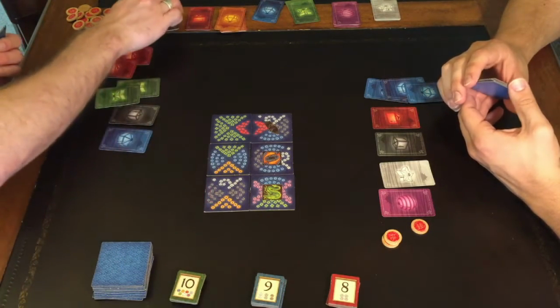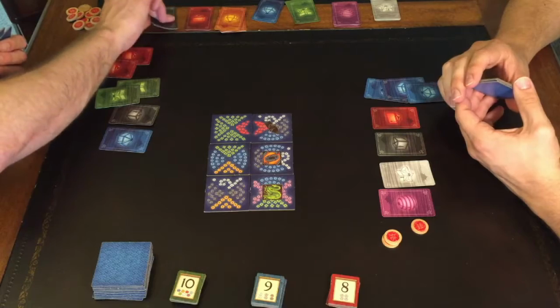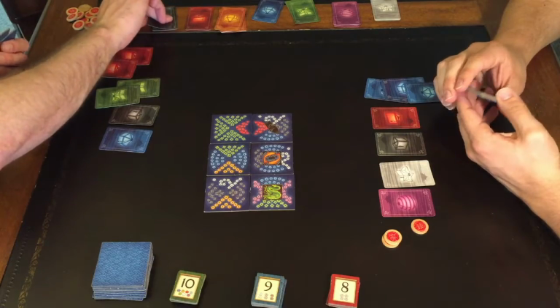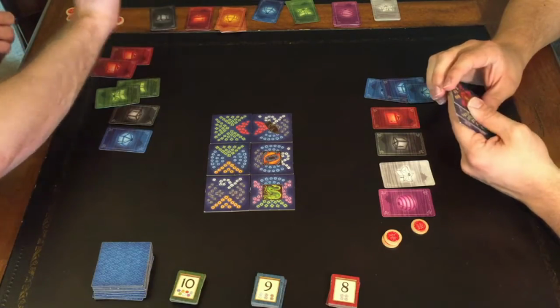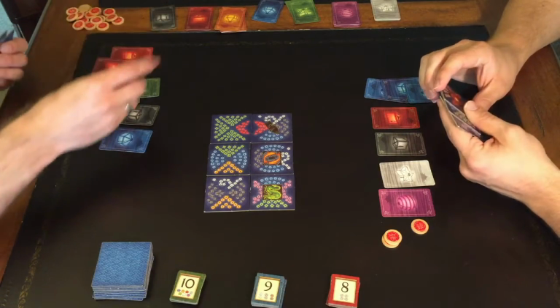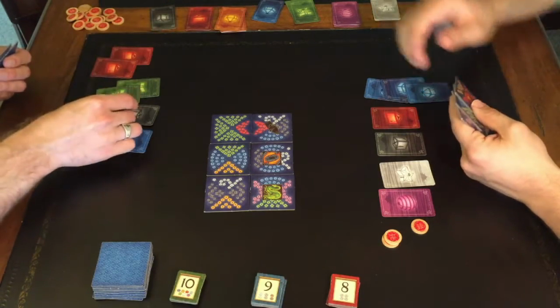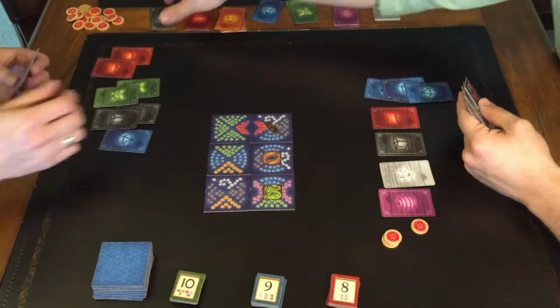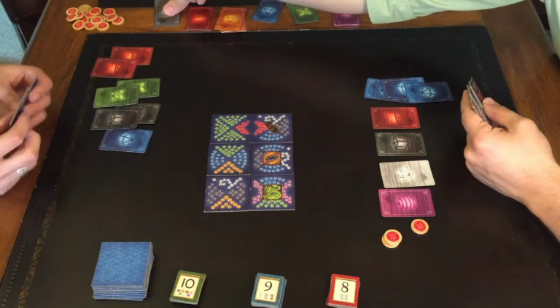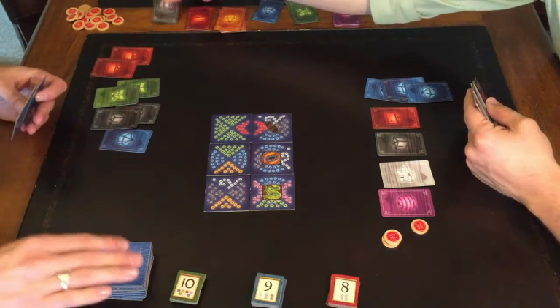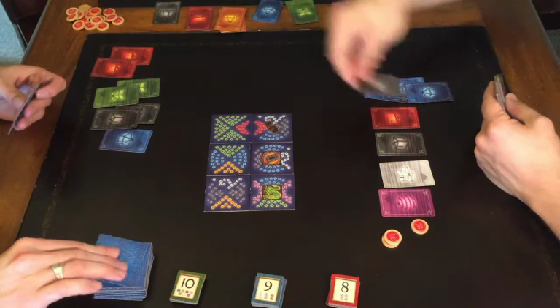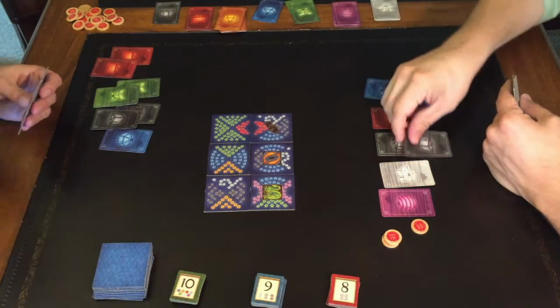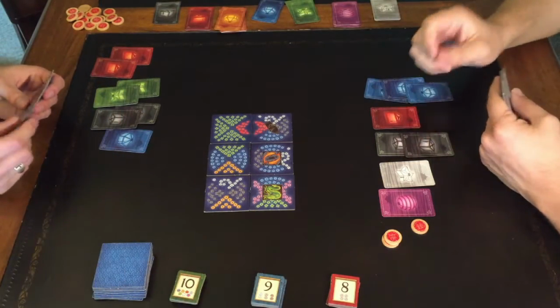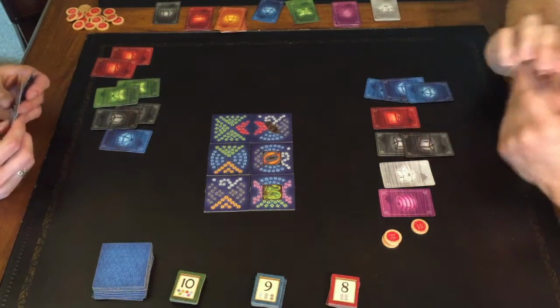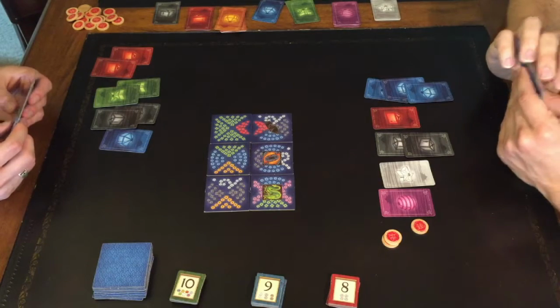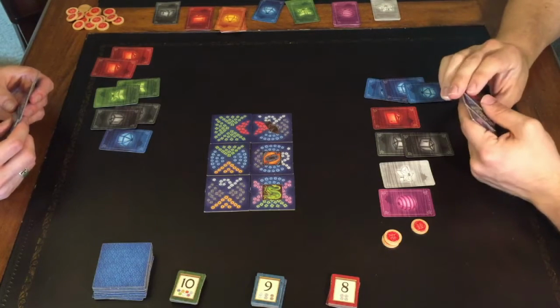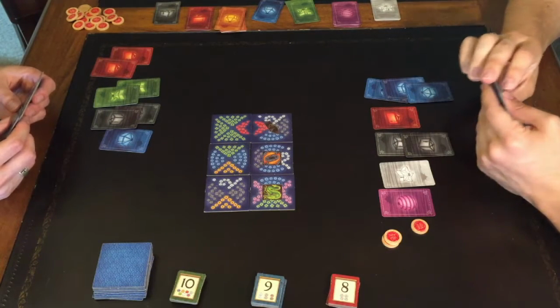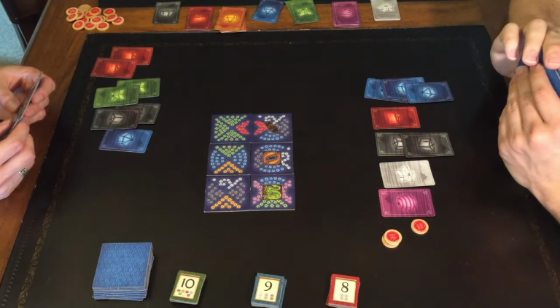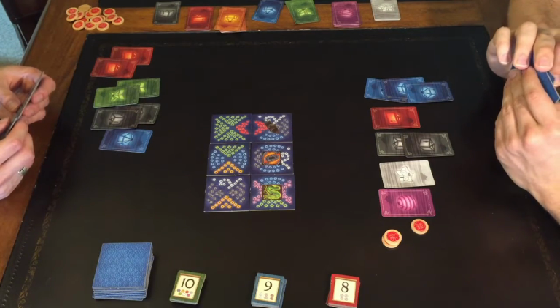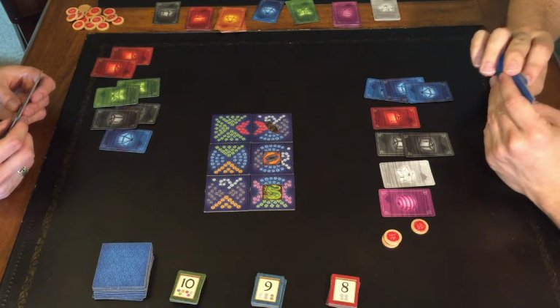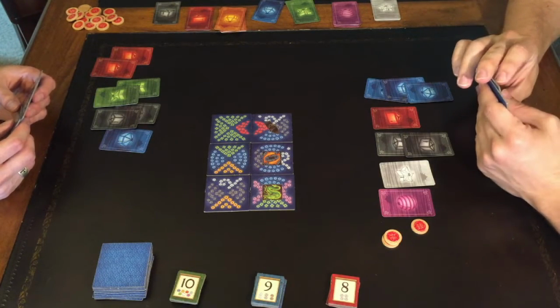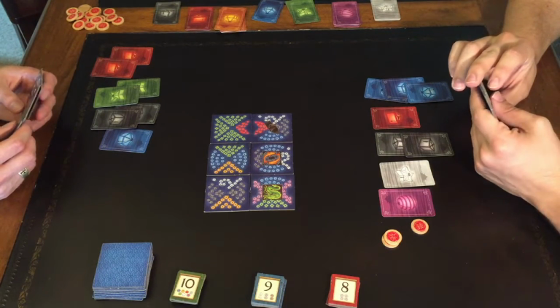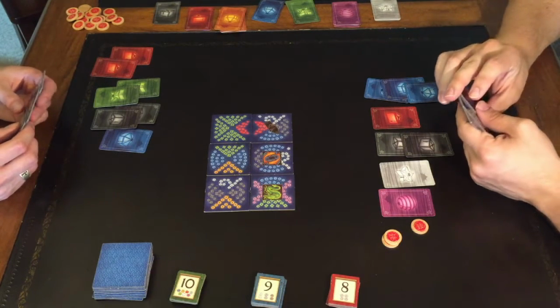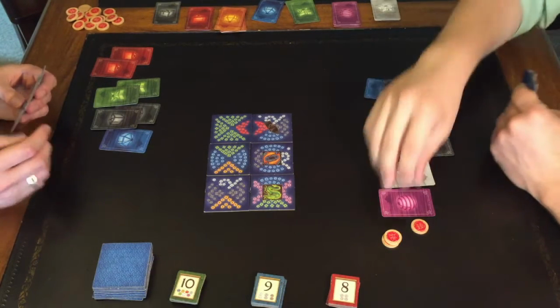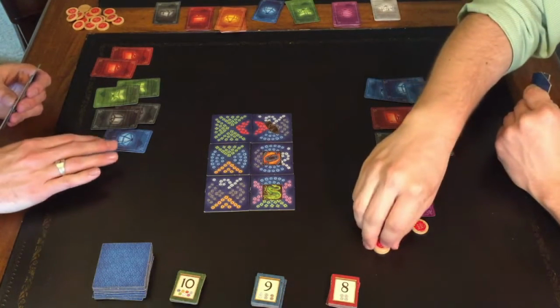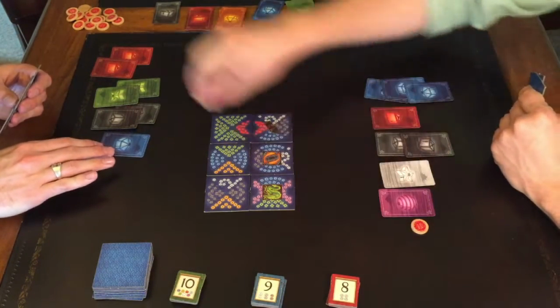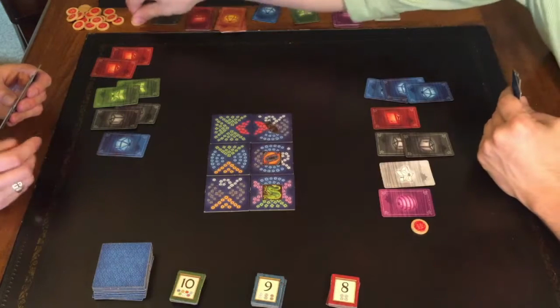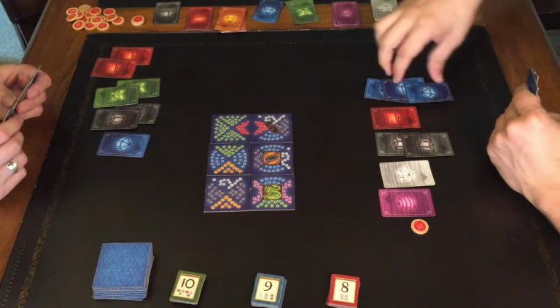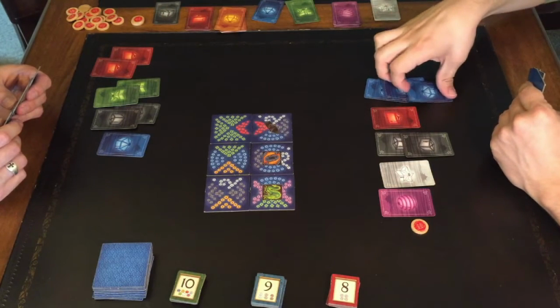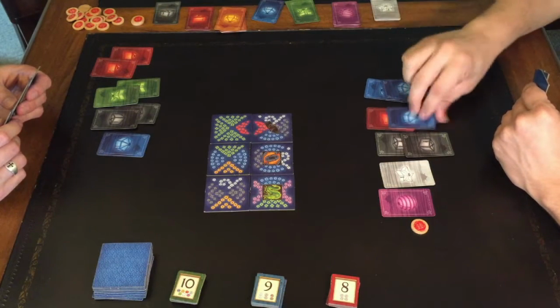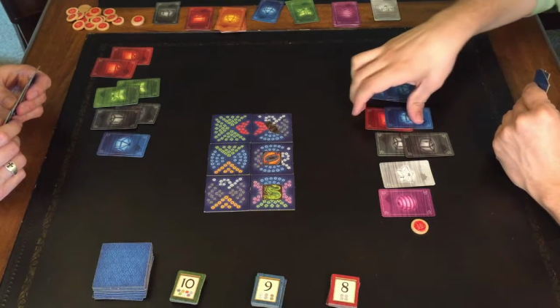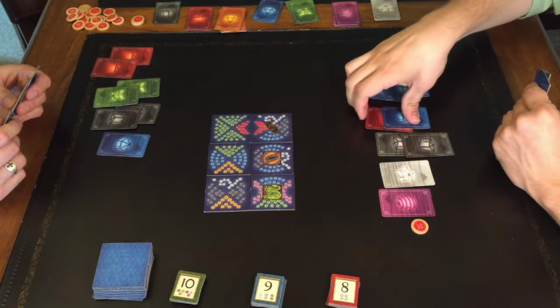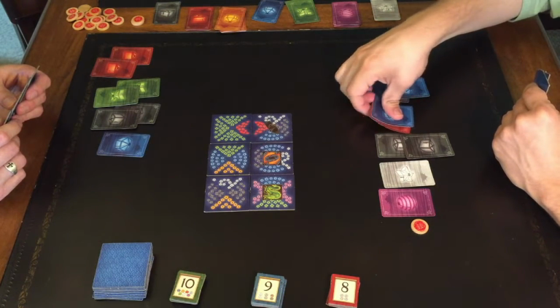I was going to turn in four blues, but I saw that David was close to turning in and getting a blue dedication token. So I turned in two blues, two reds, and two blacks instead.